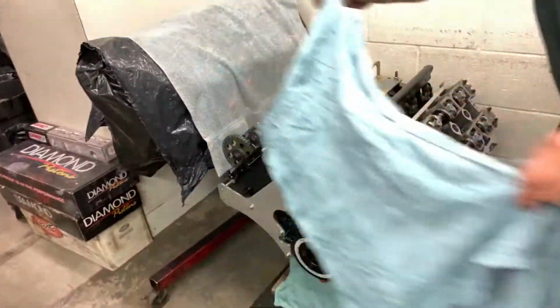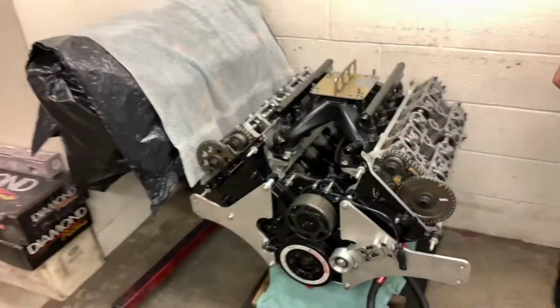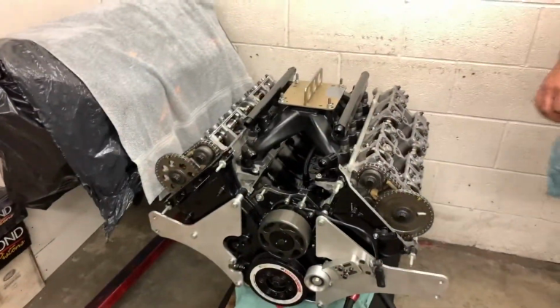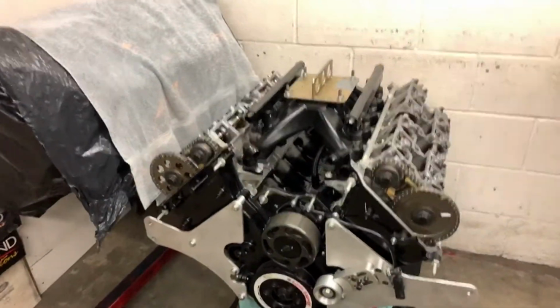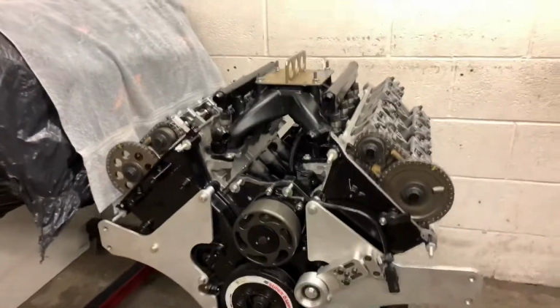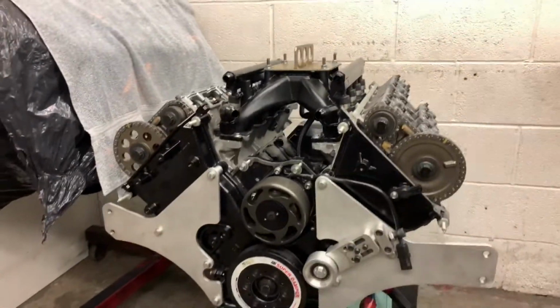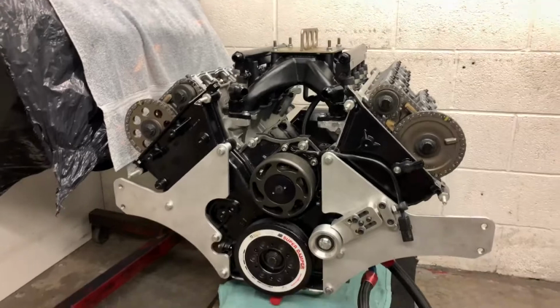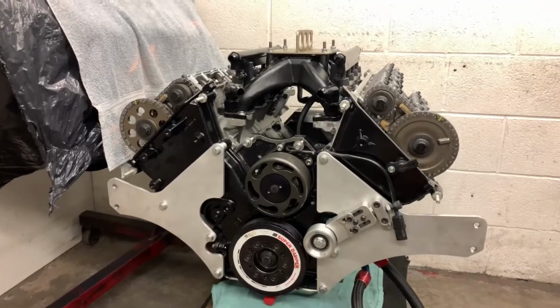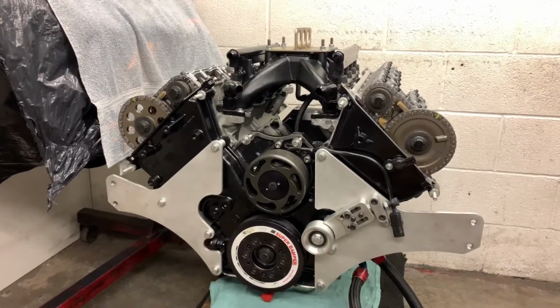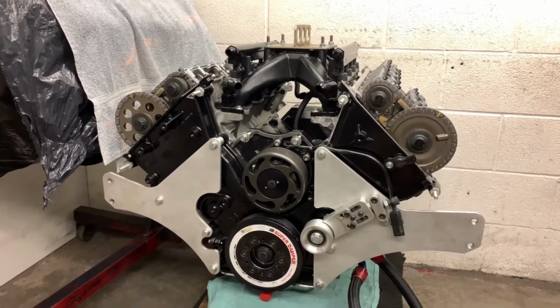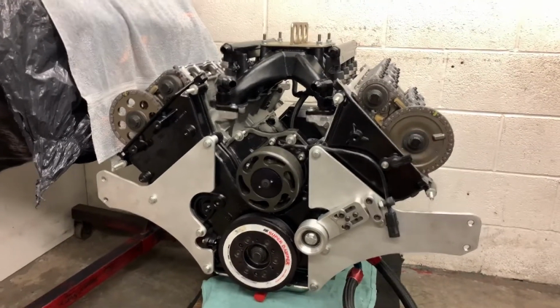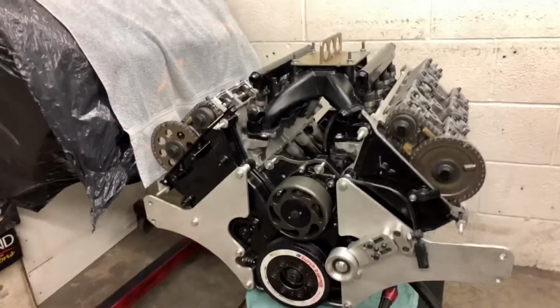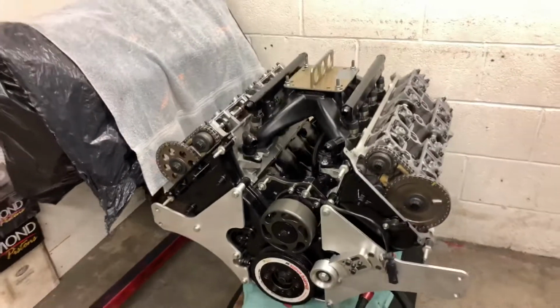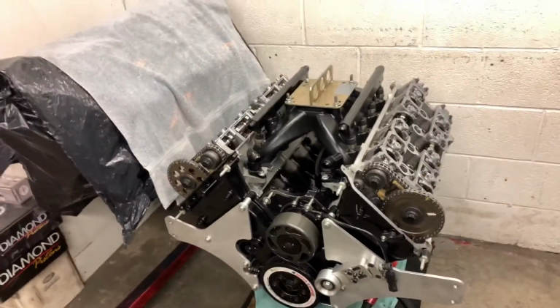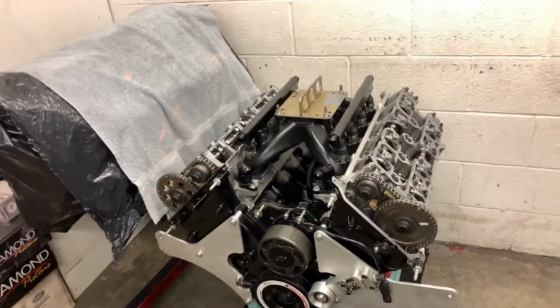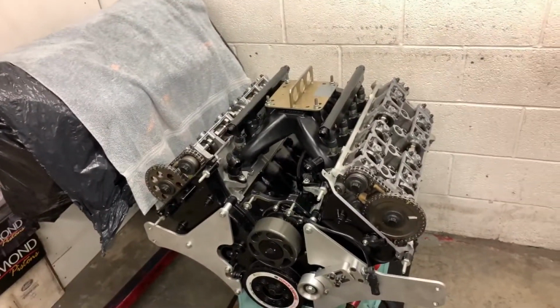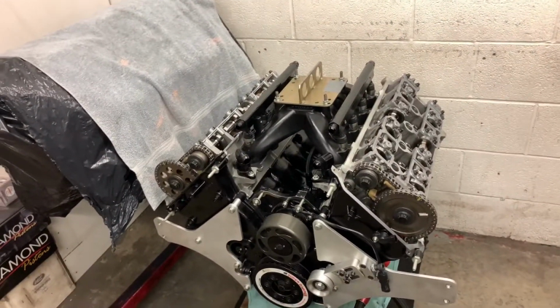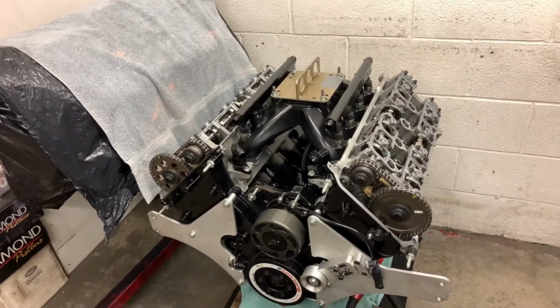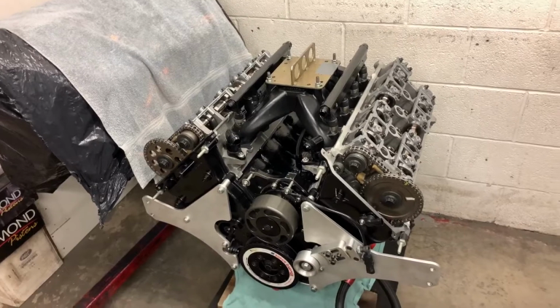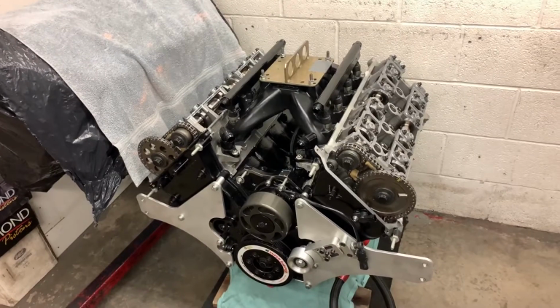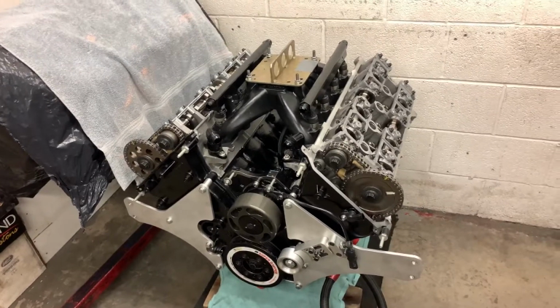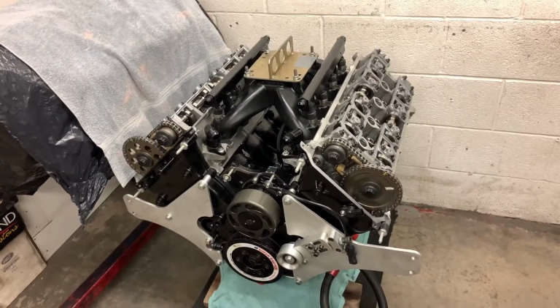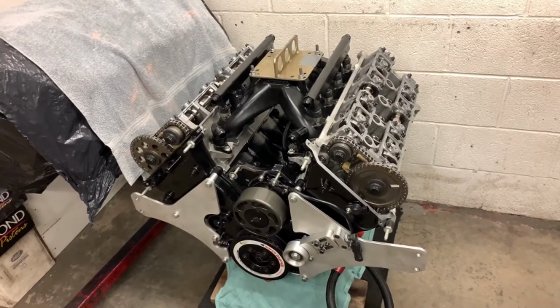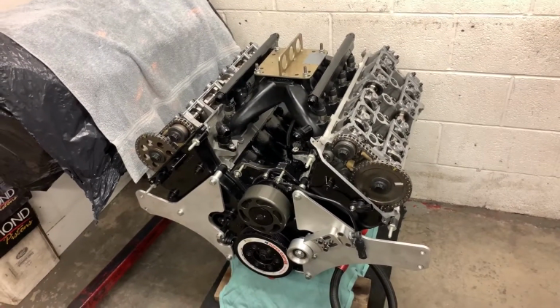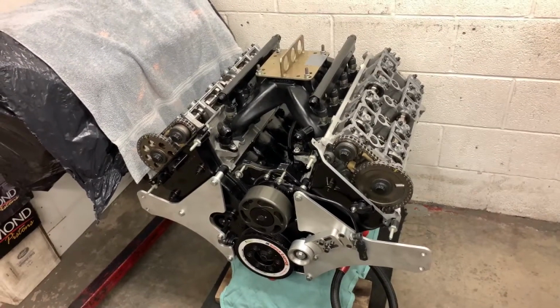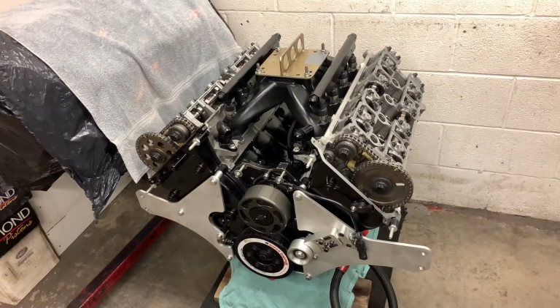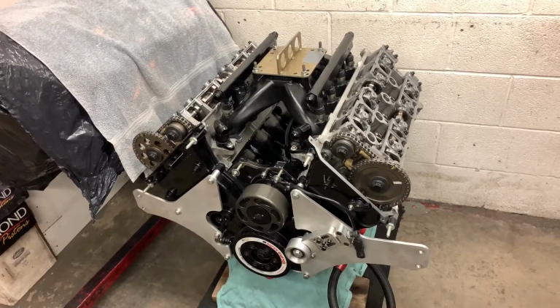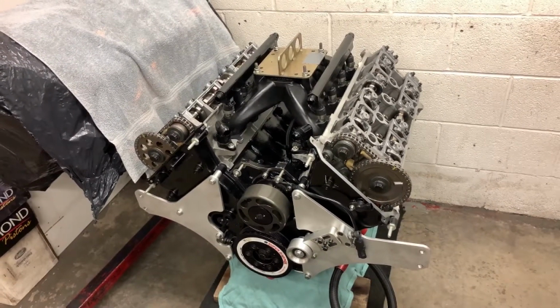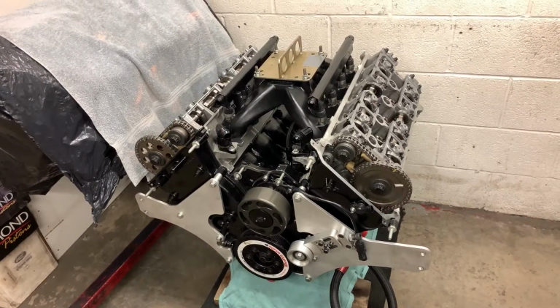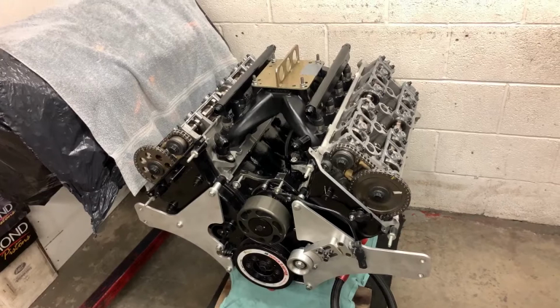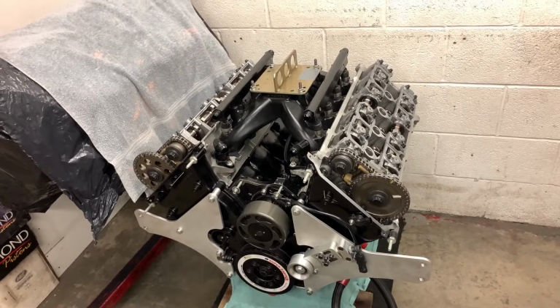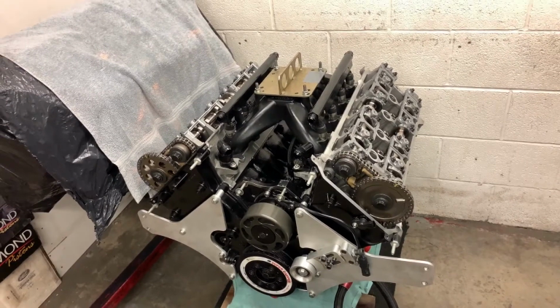Almost, almost. Yeah, looking good, looking good. So what's left here to go? Paul: I just put the valve covers on — new gaskets — and the timing chain with a nice system. Yeah, it's all good.